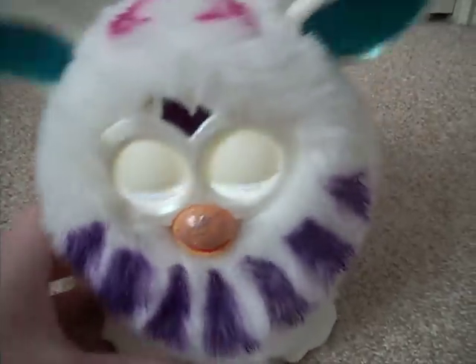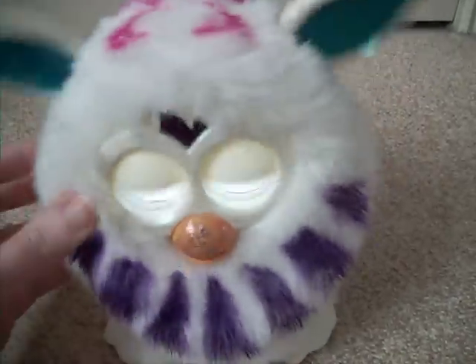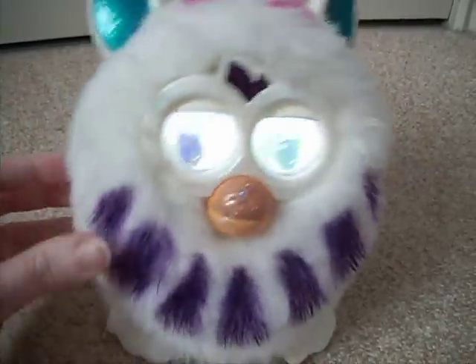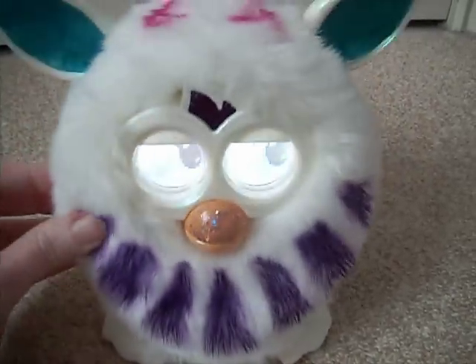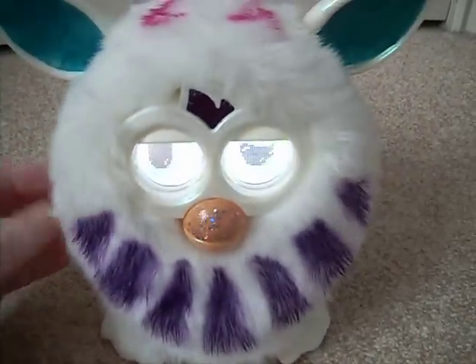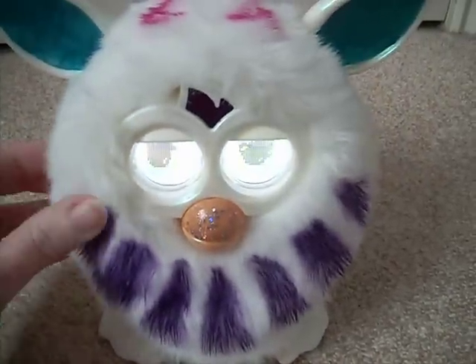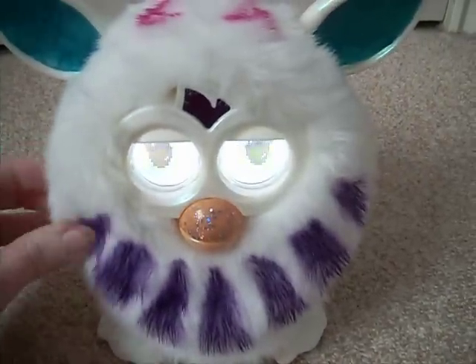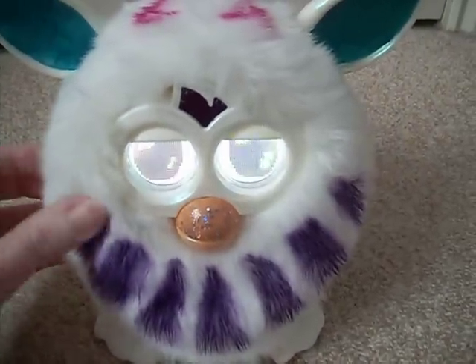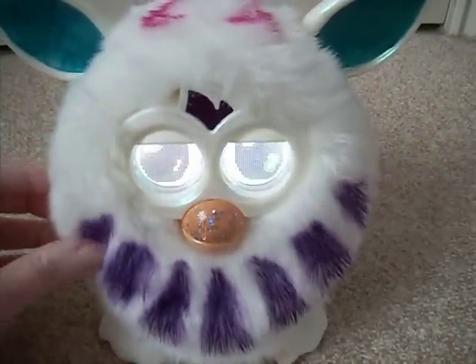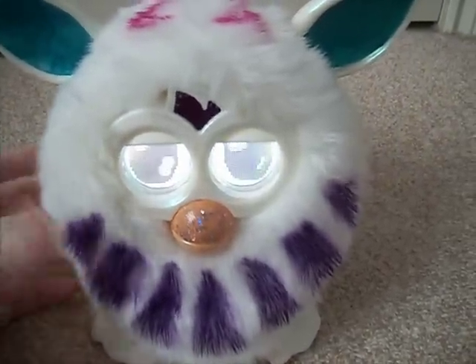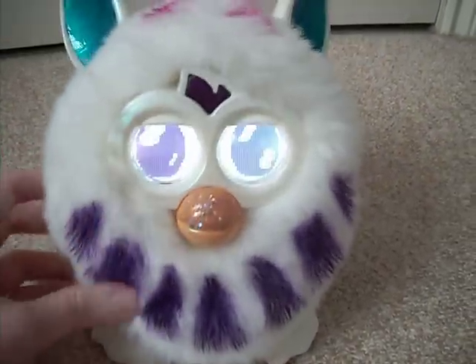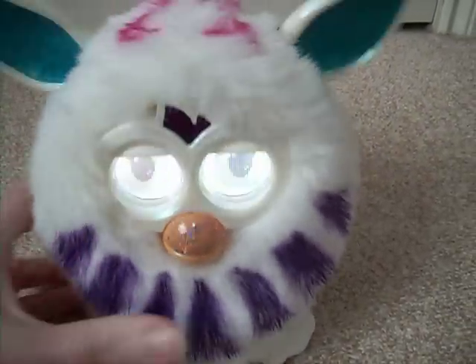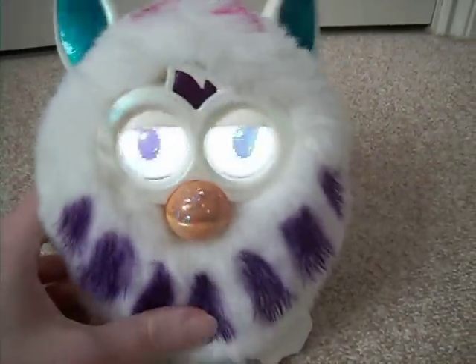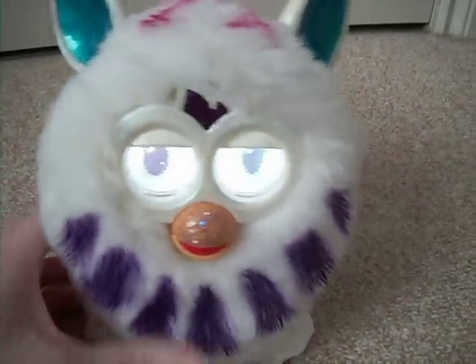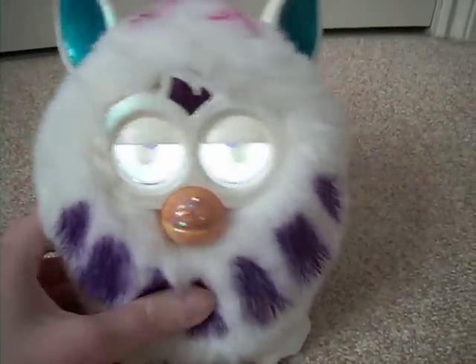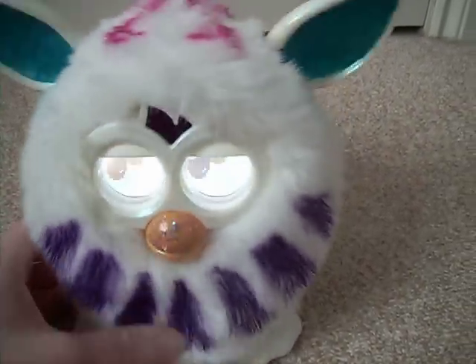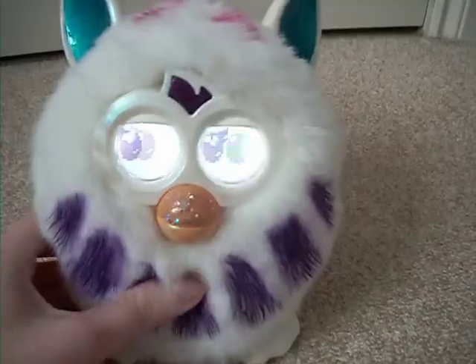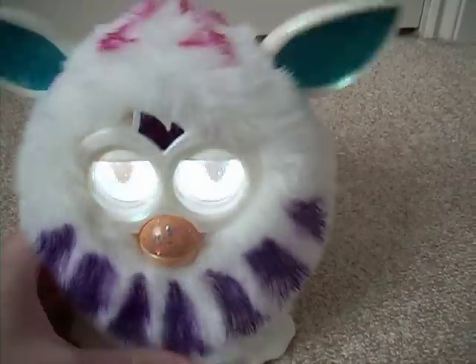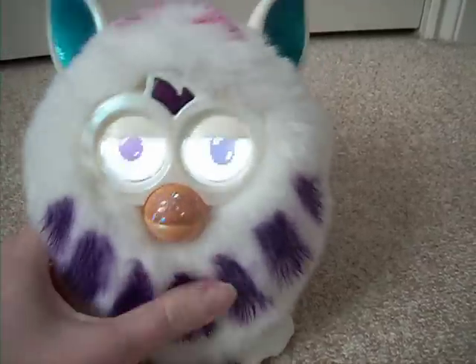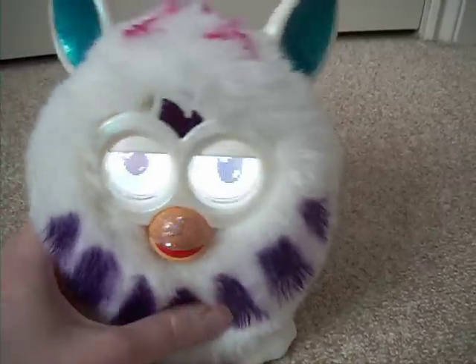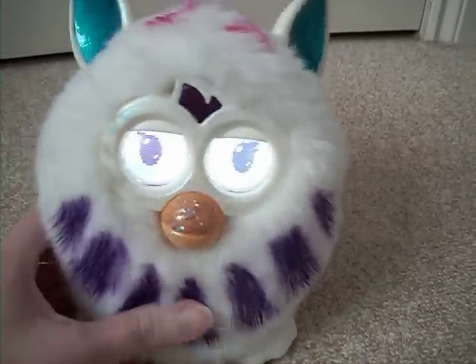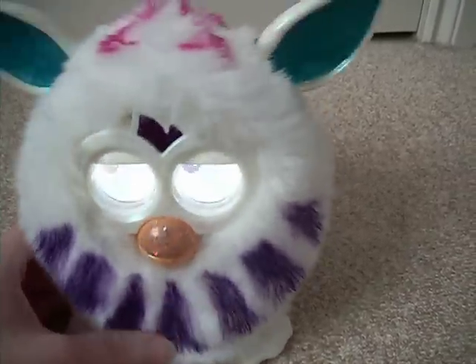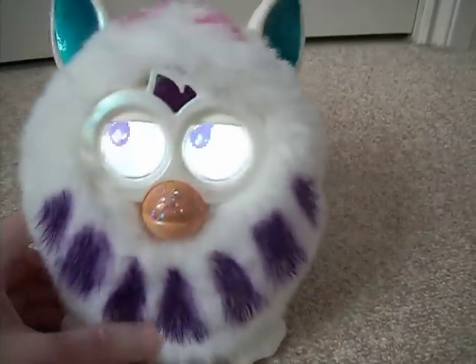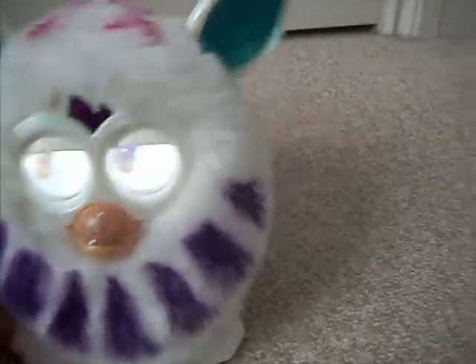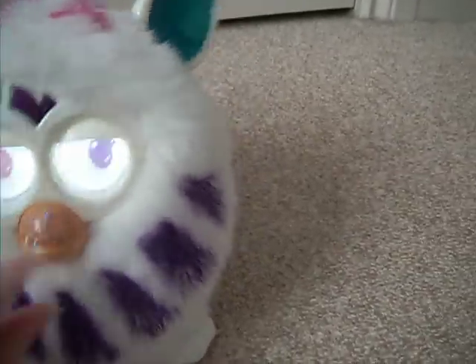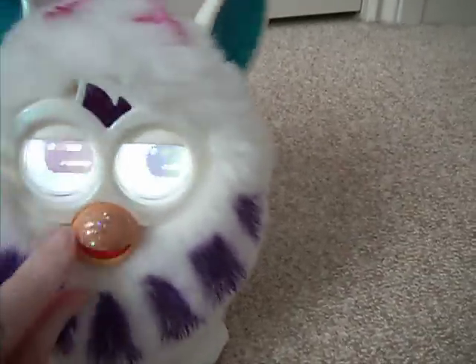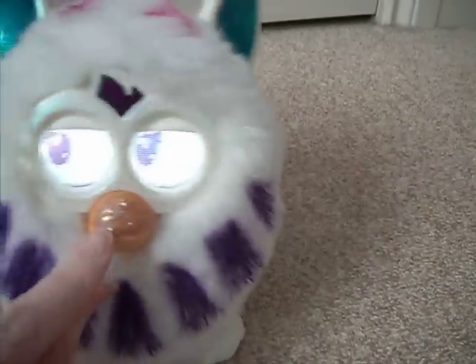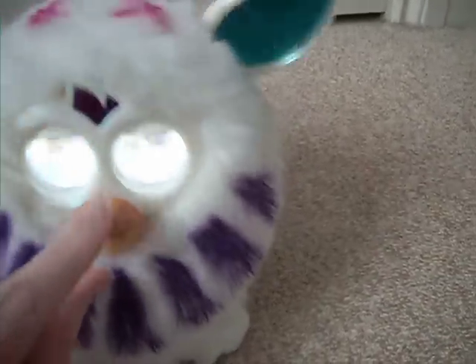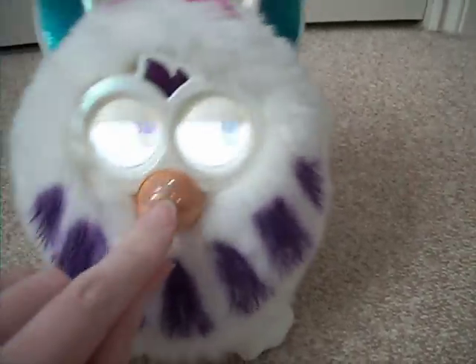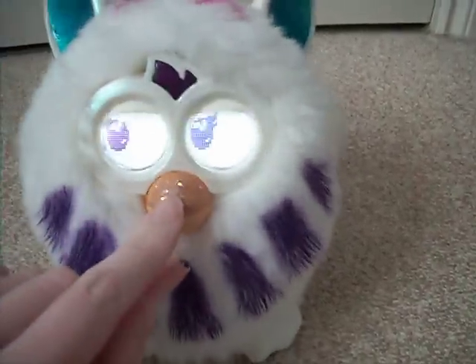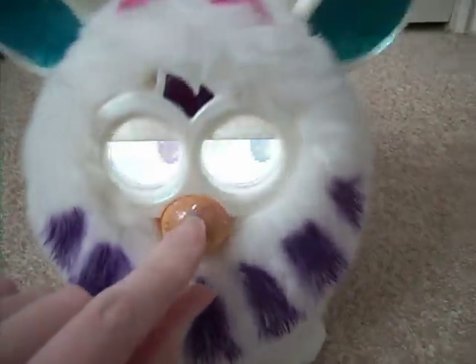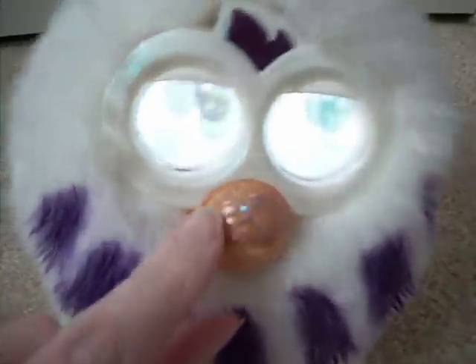And then I used a fabric marker to paint around here. And this here on her beak is nail polish as well.